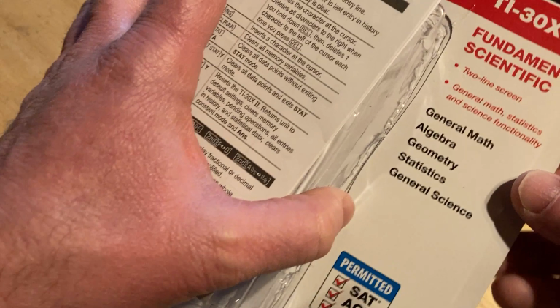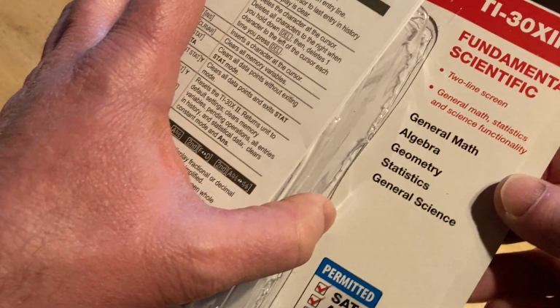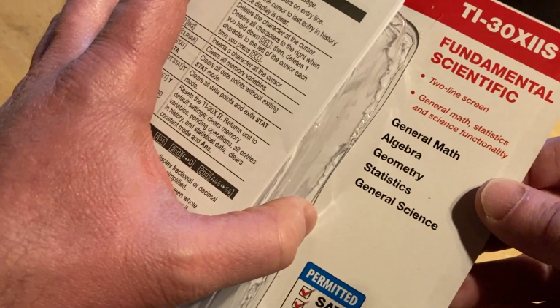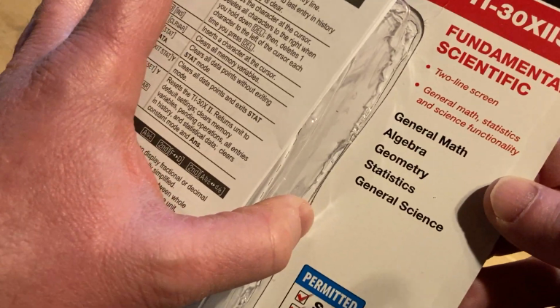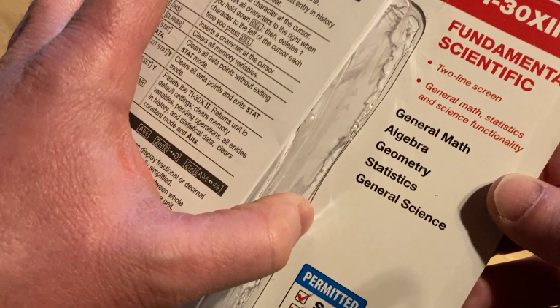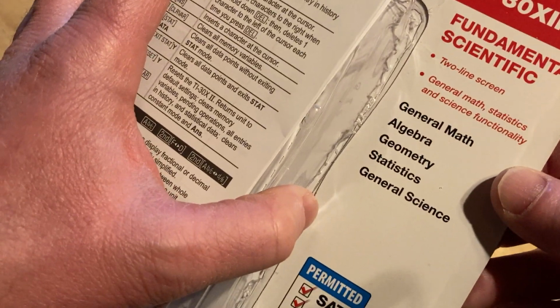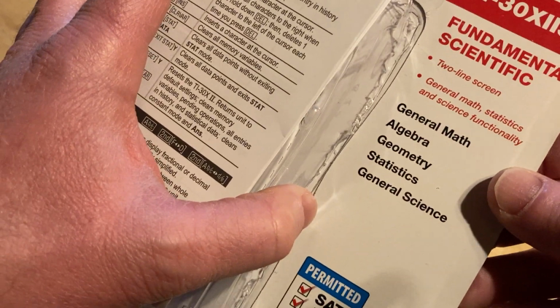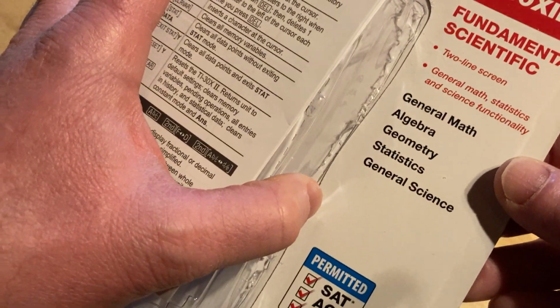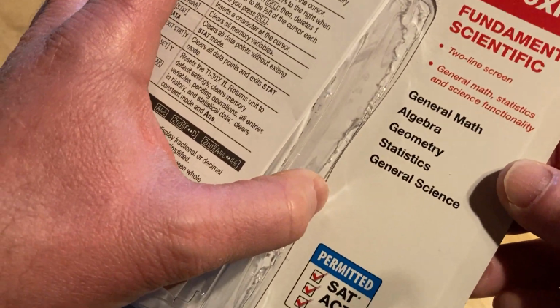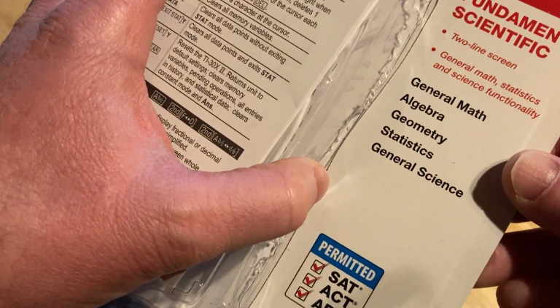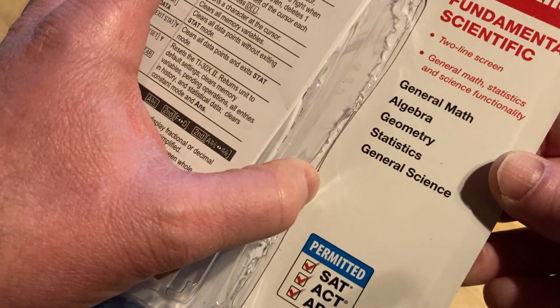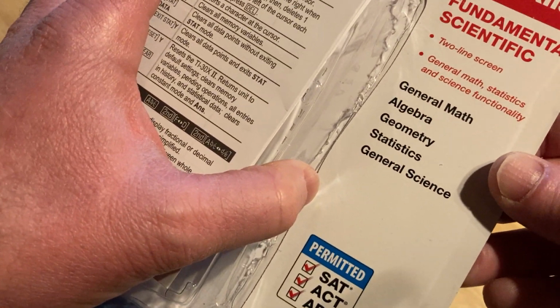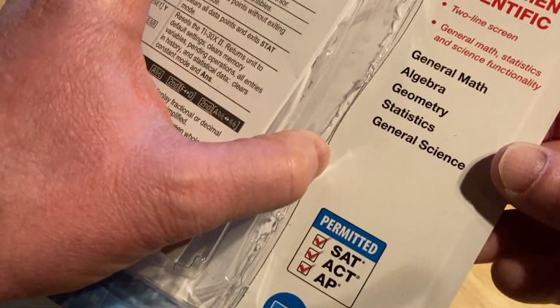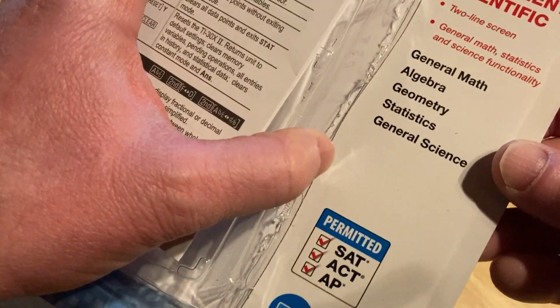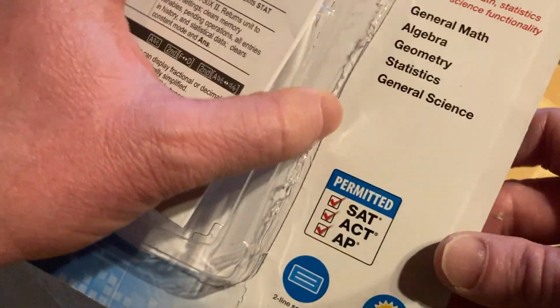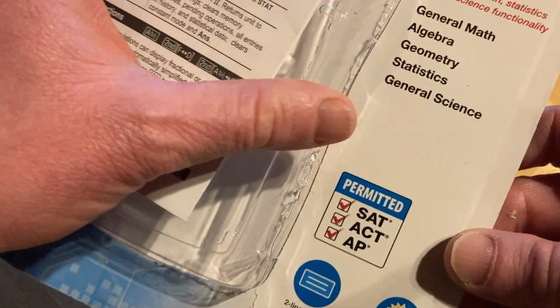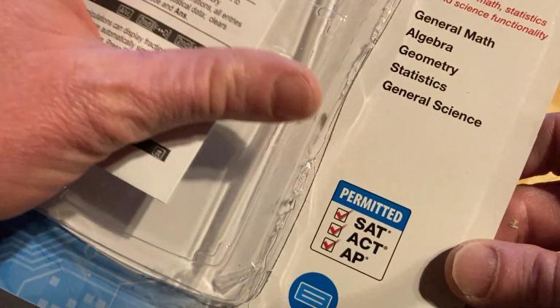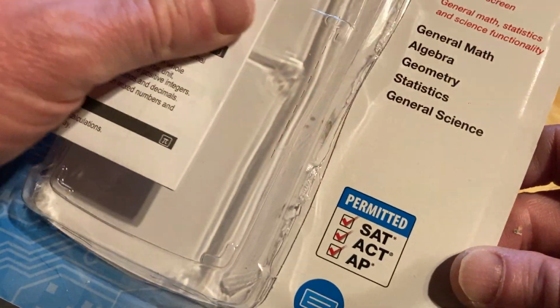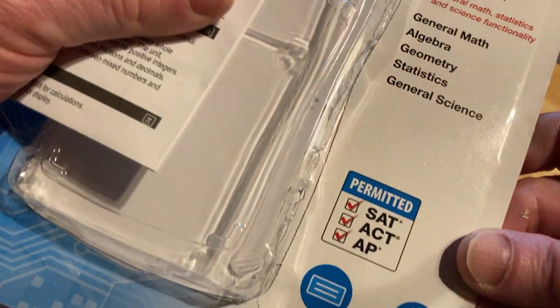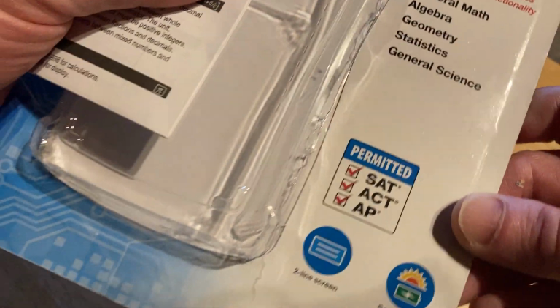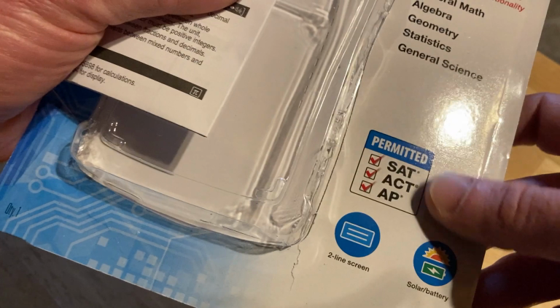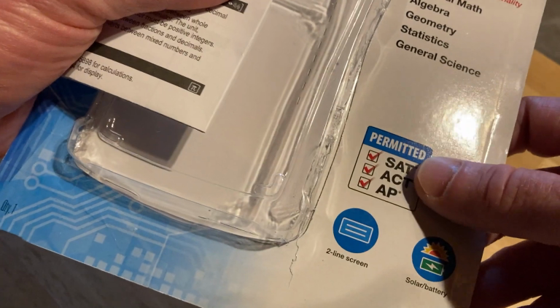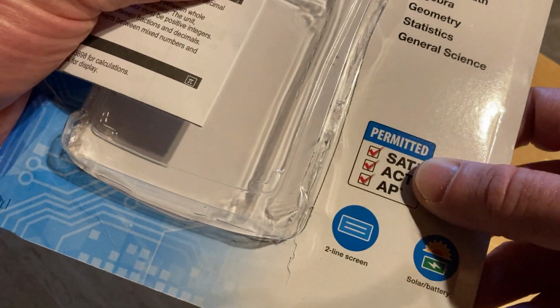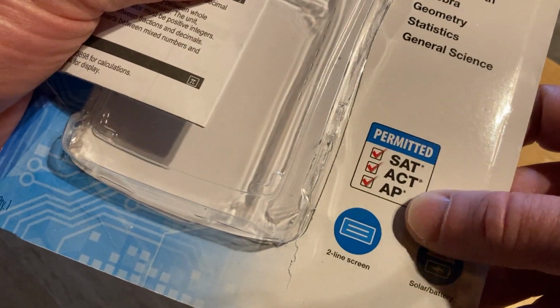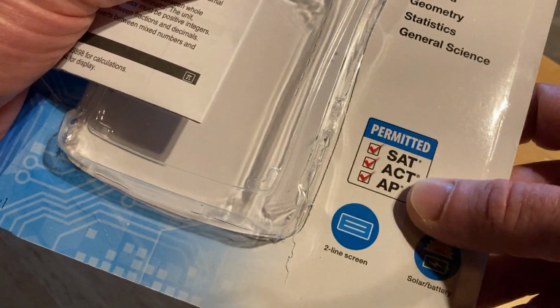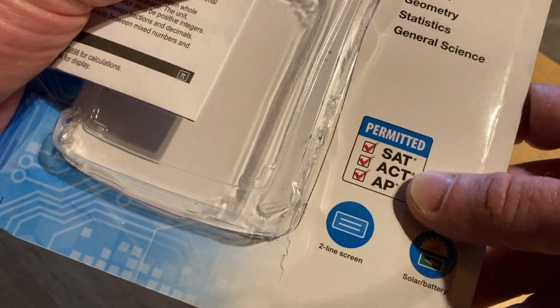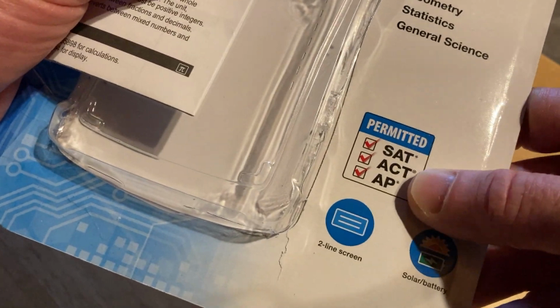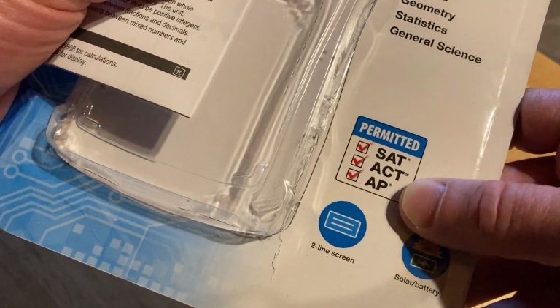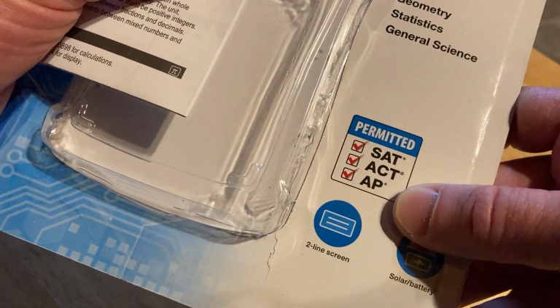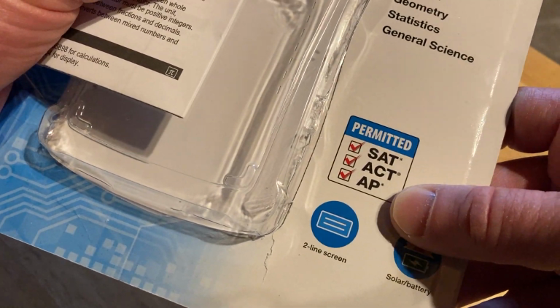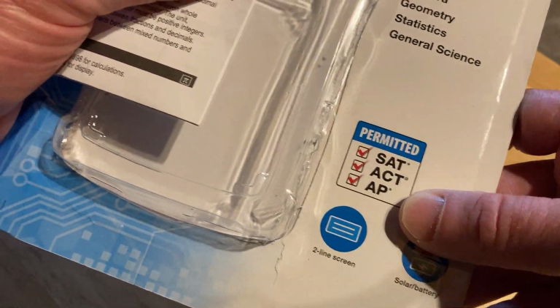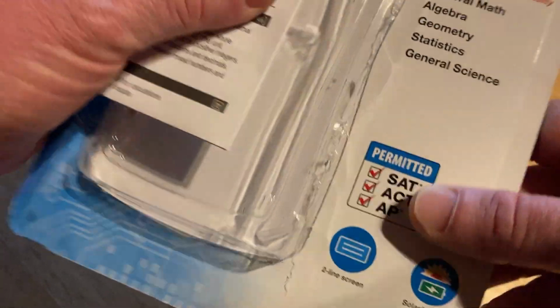It can be used for general math, algebra, geometry, statistics, and general science. It's permitted on the SAT, ACT, and AP exams.